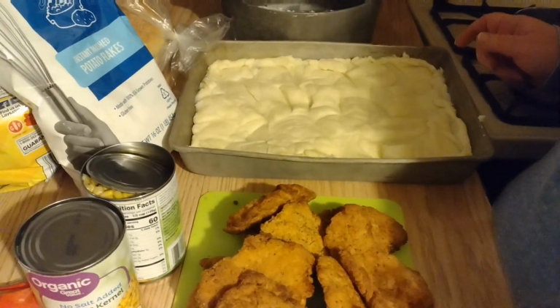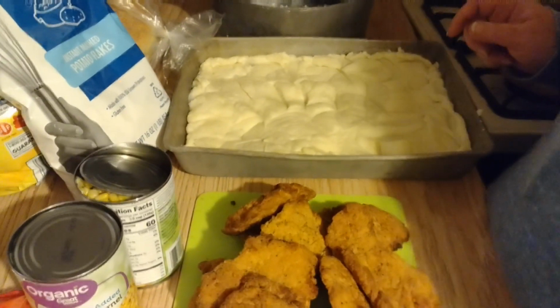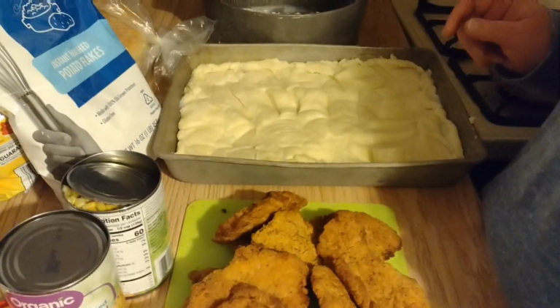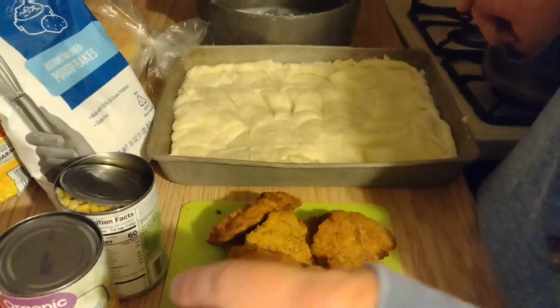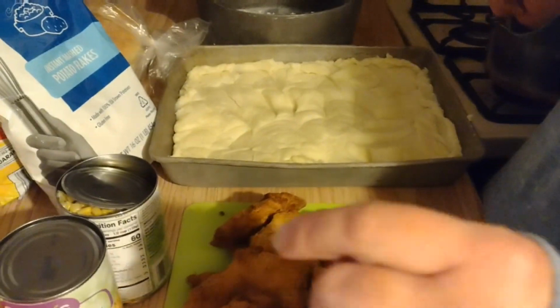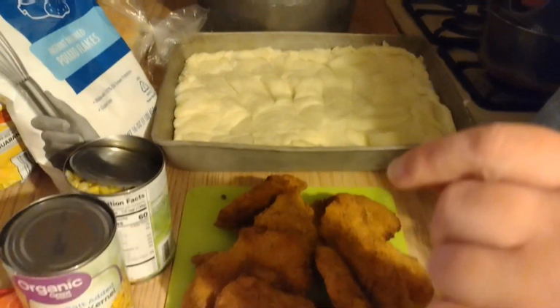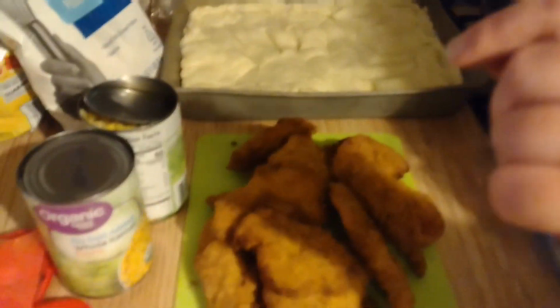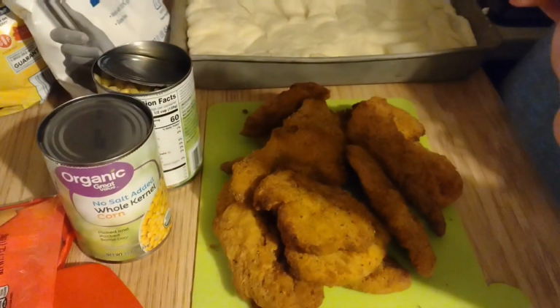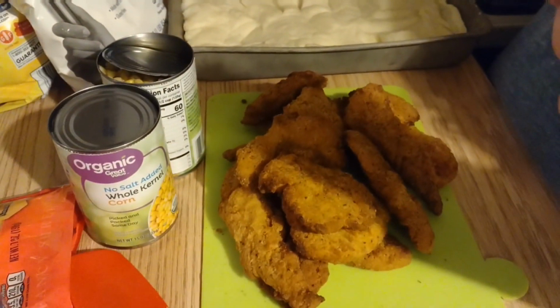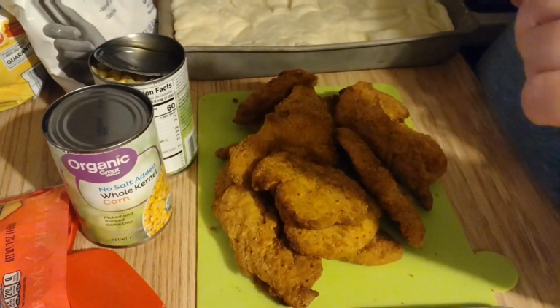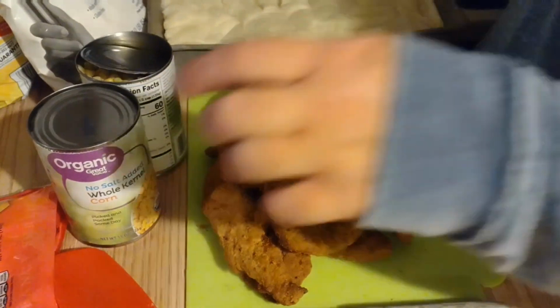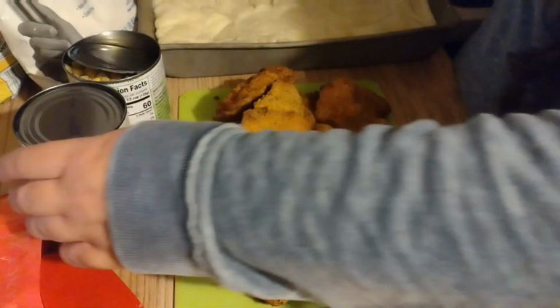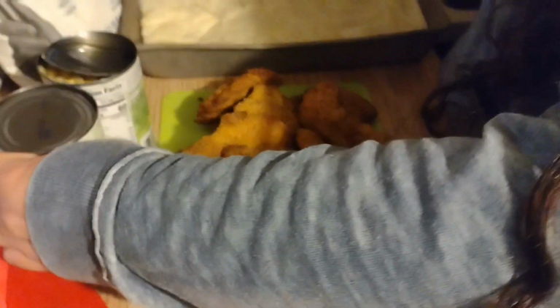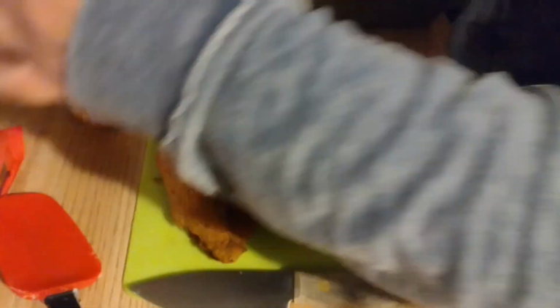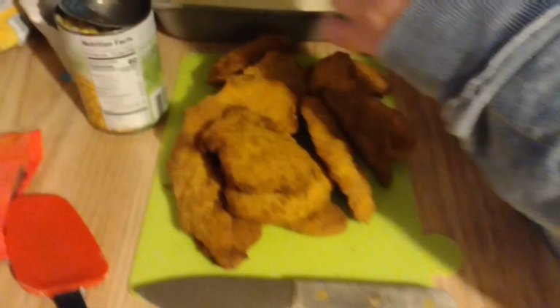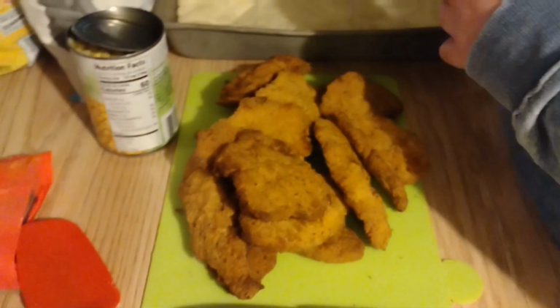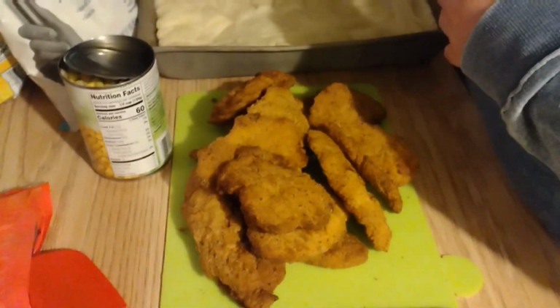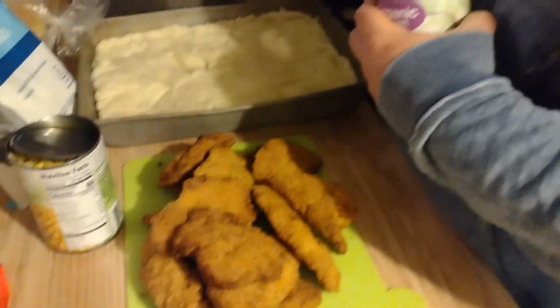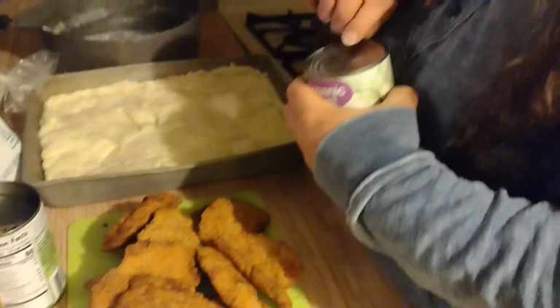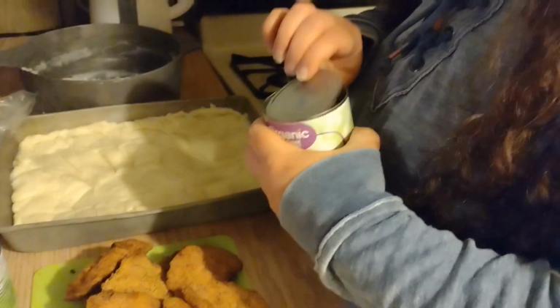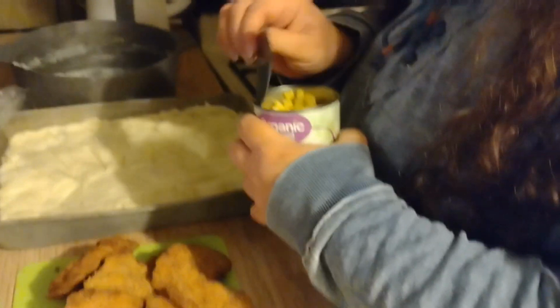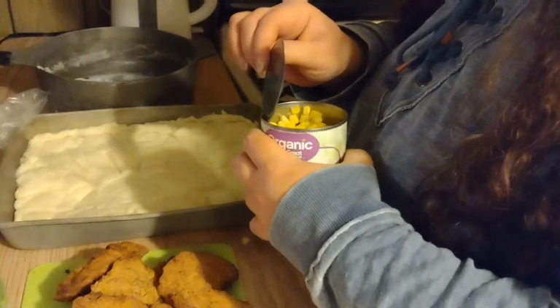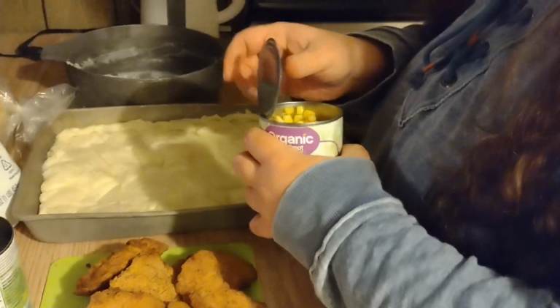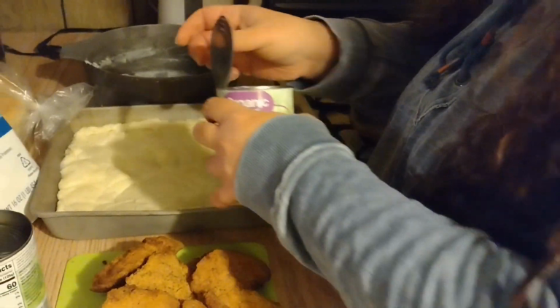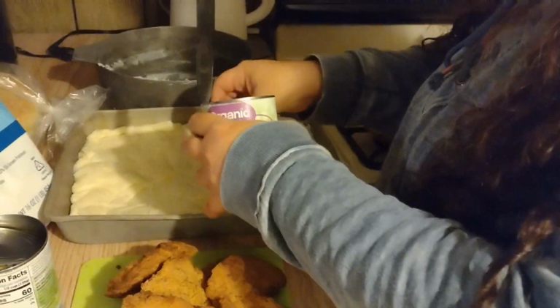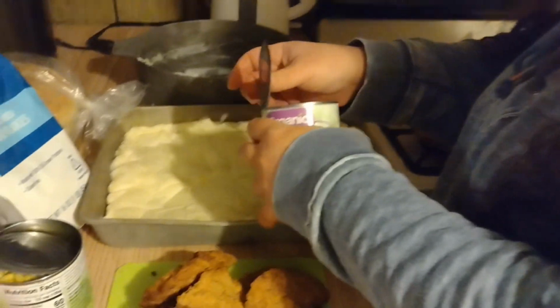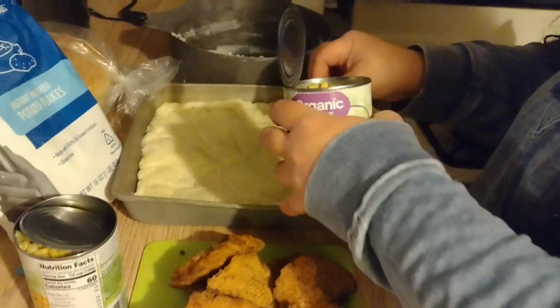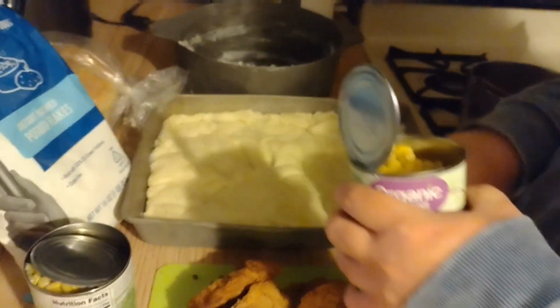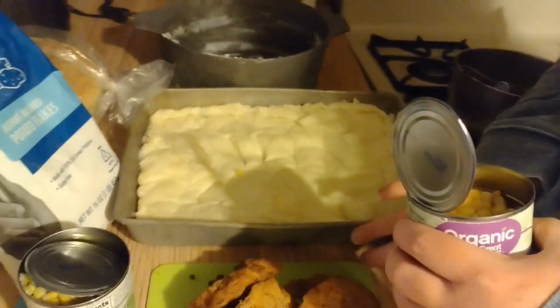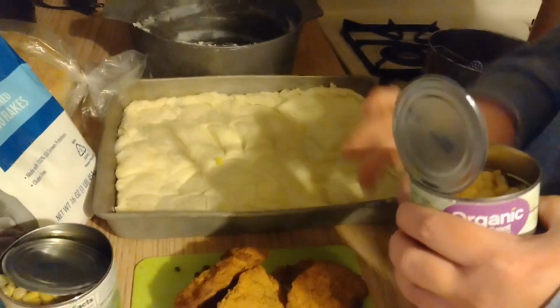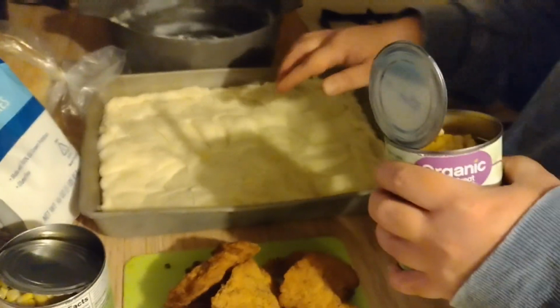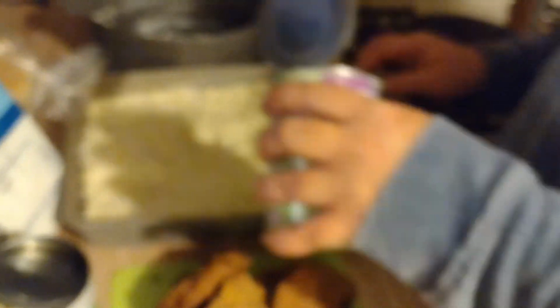Next the recipe says to put the corn in. I've drained the corn and in it goes. I like corn!